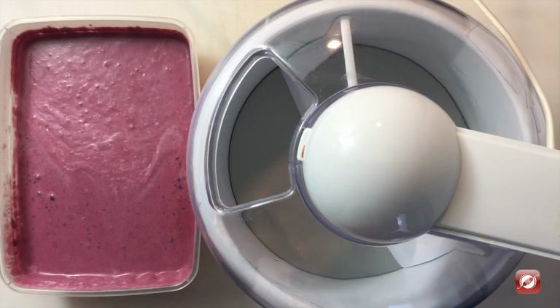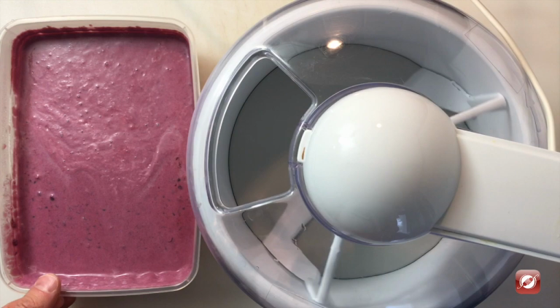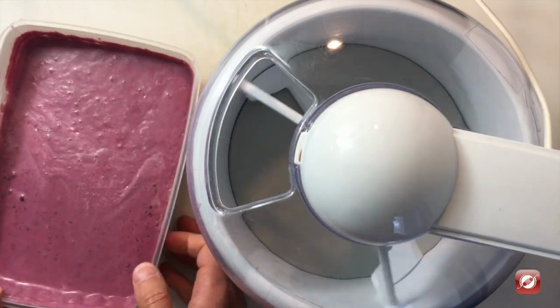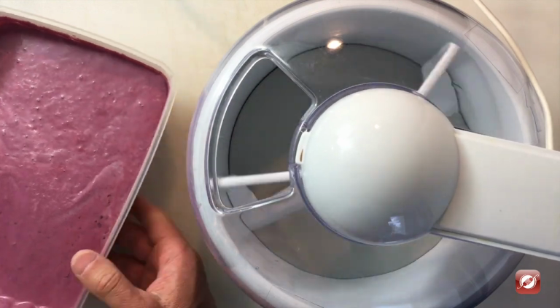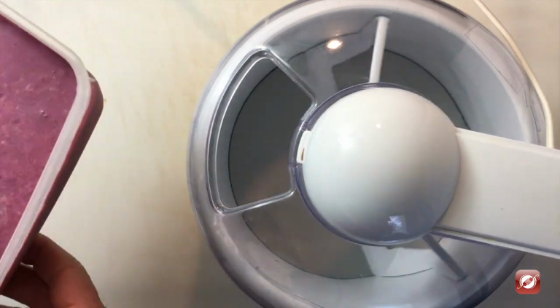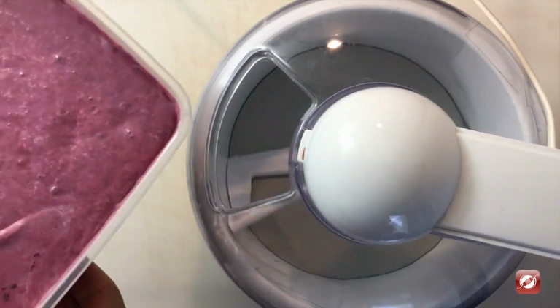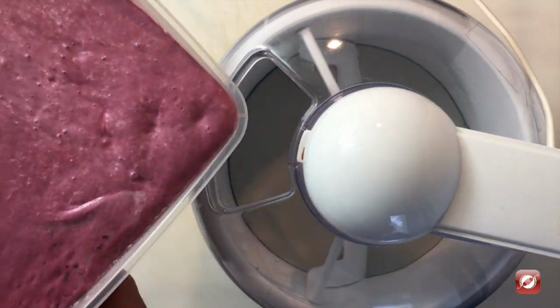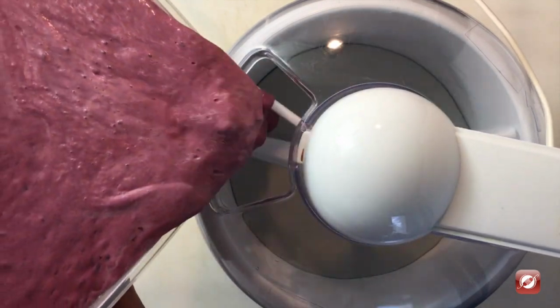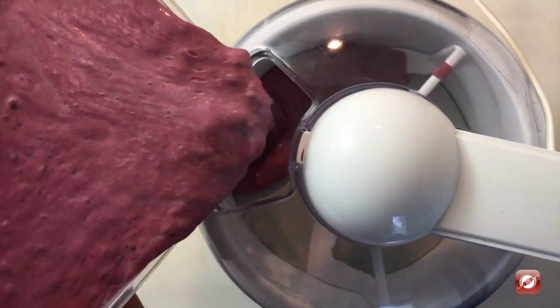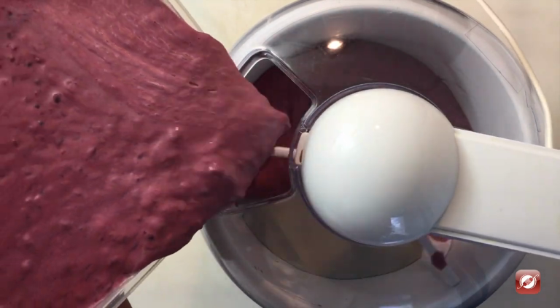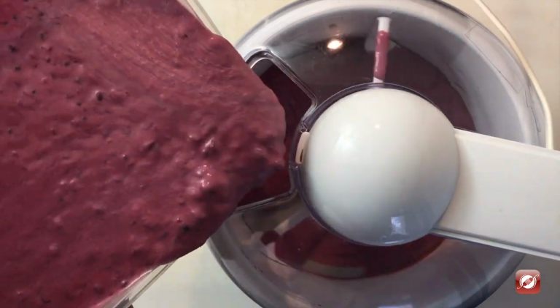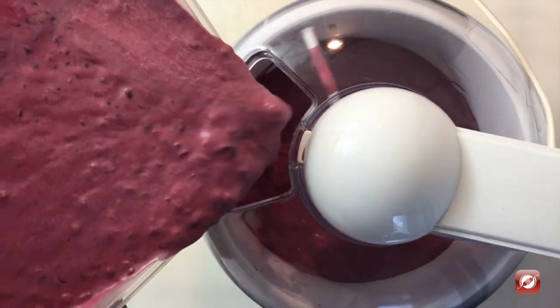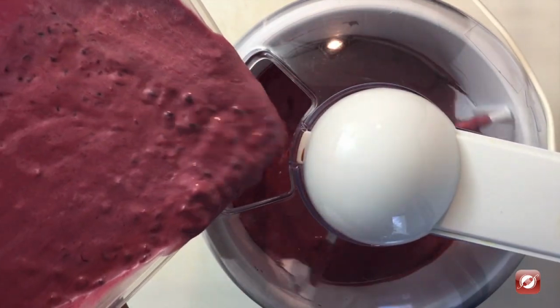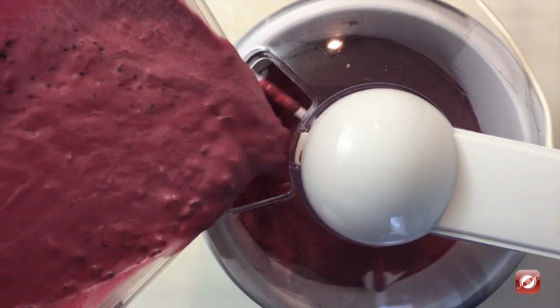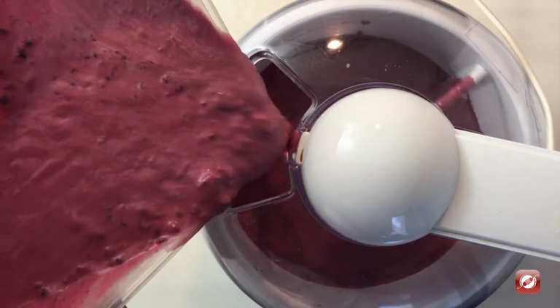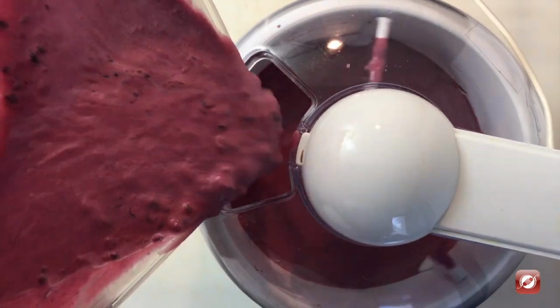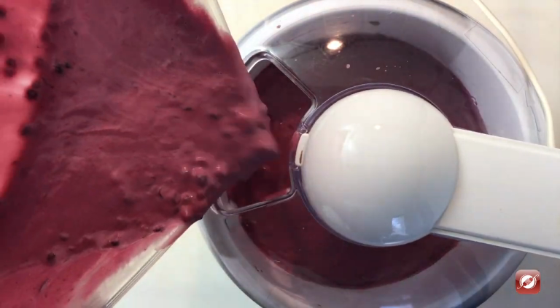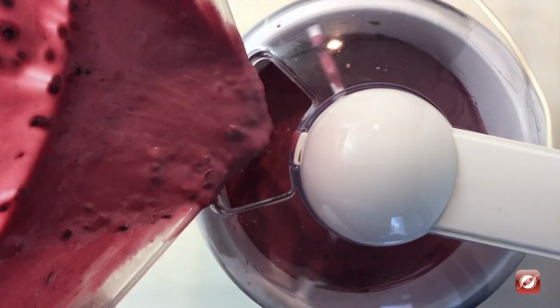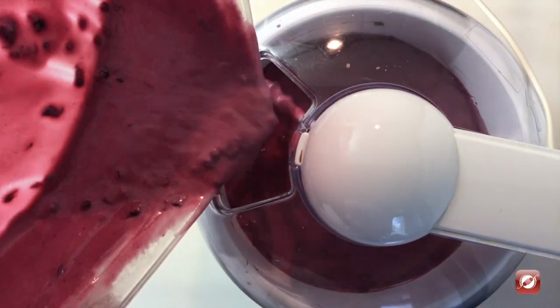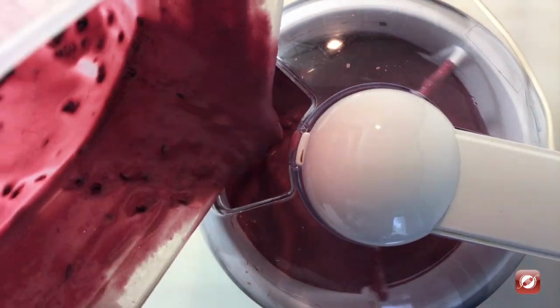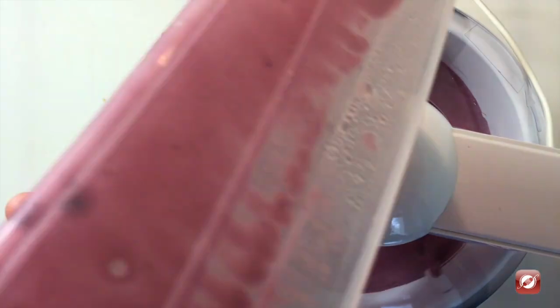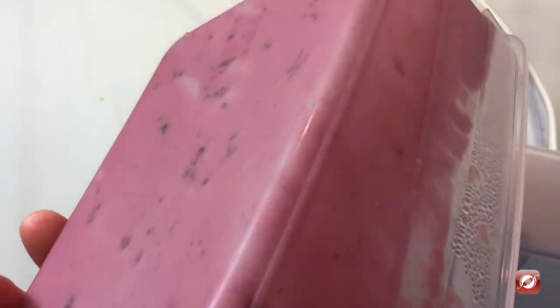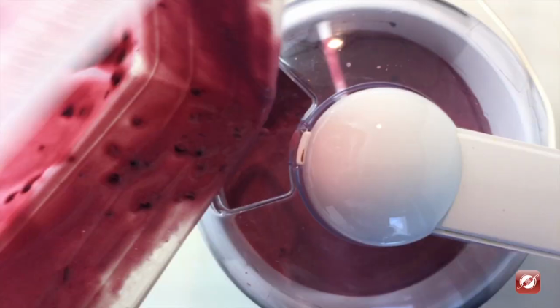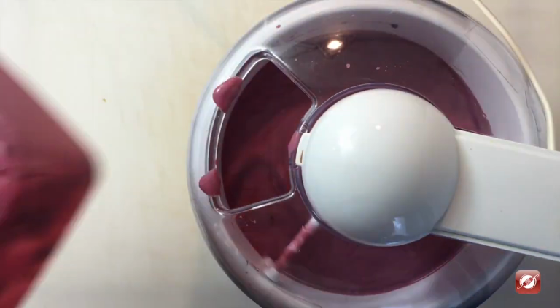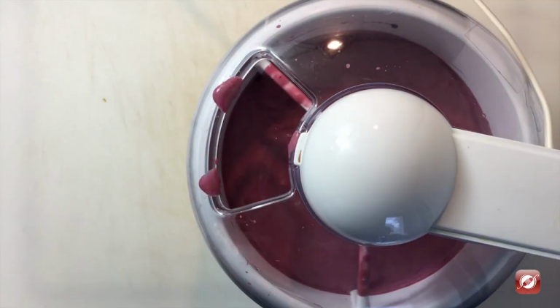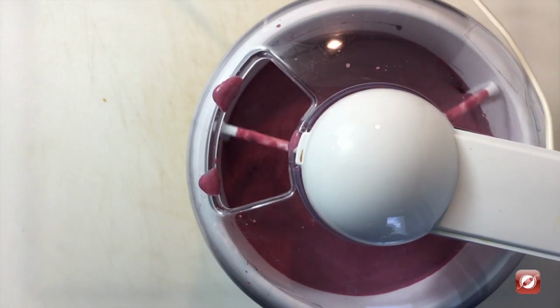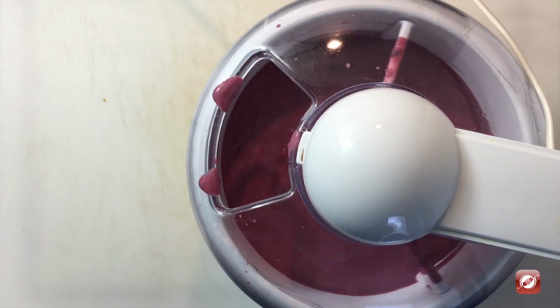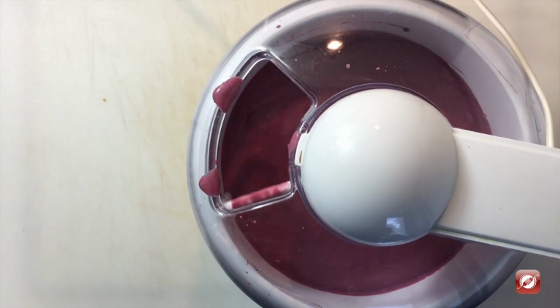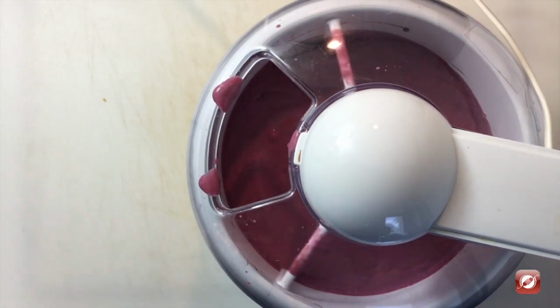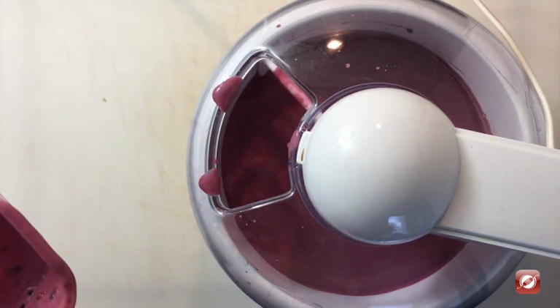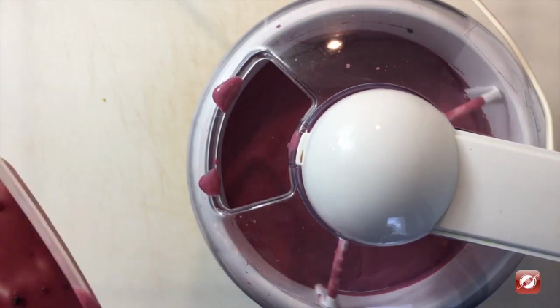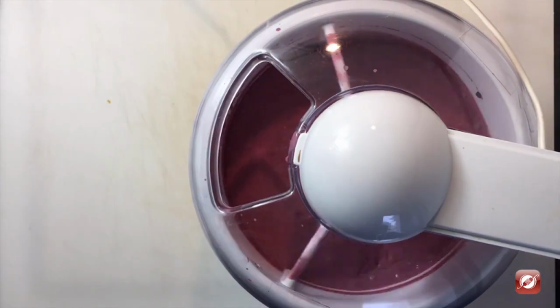I've set up my ice cream churn and my ice cream base has been chilling in the refrigerator — it's fully chilled. Now I'm going to churn it.